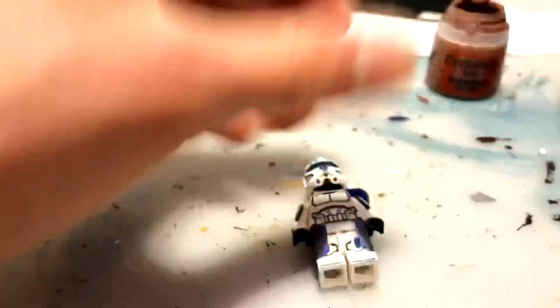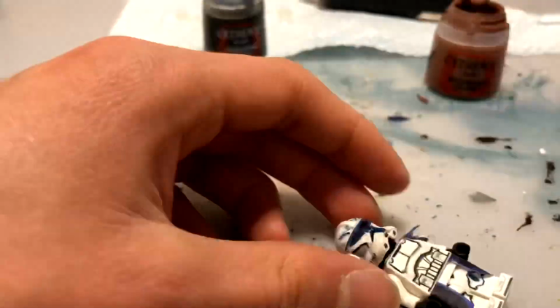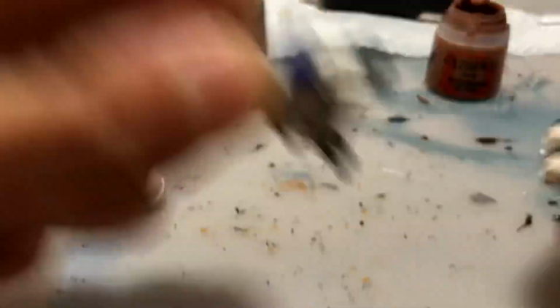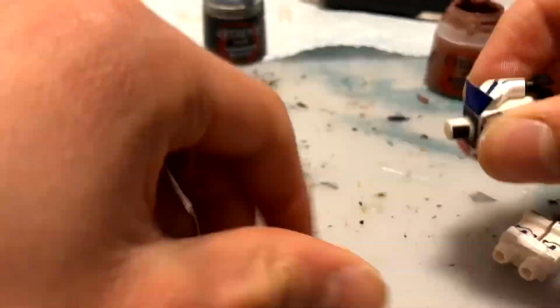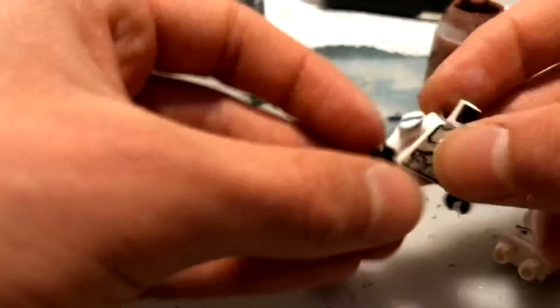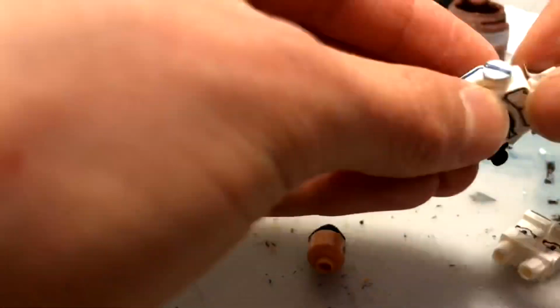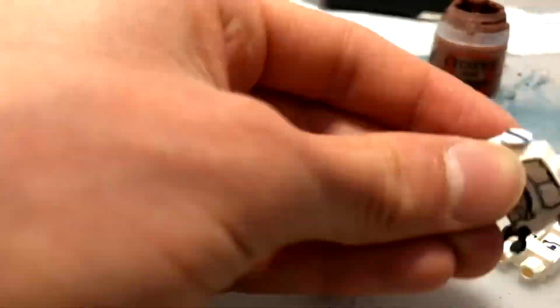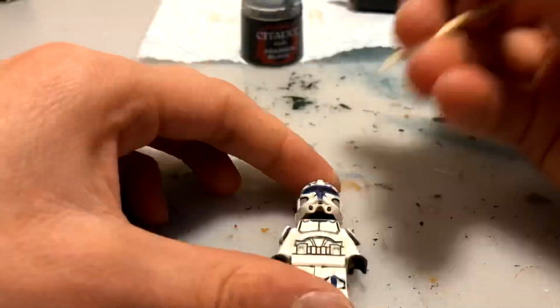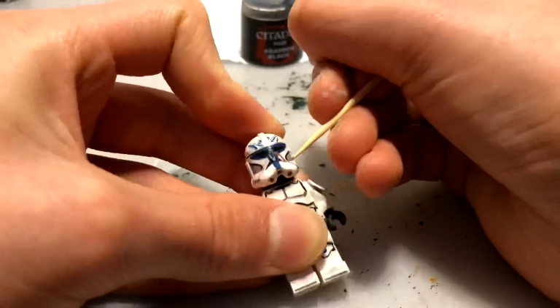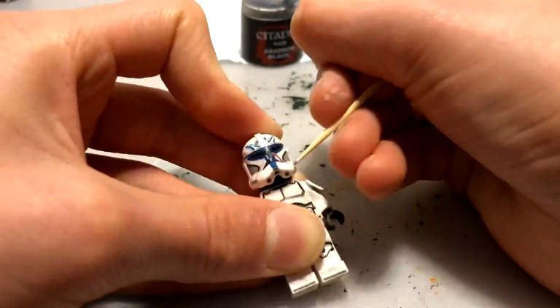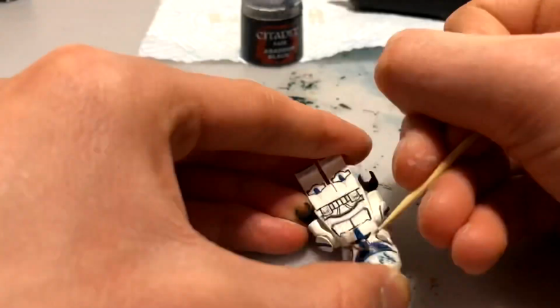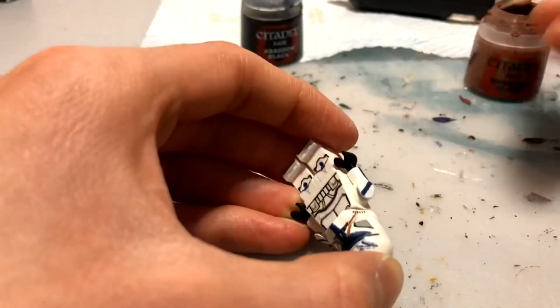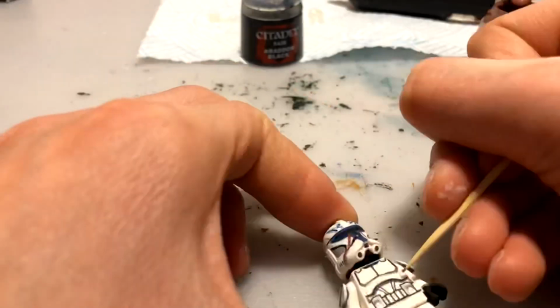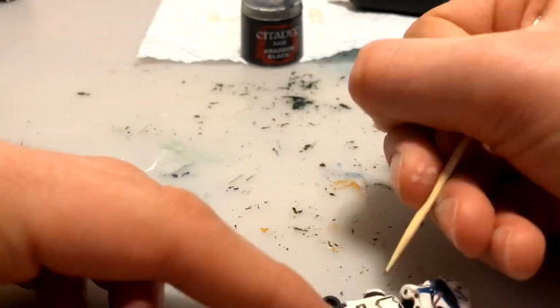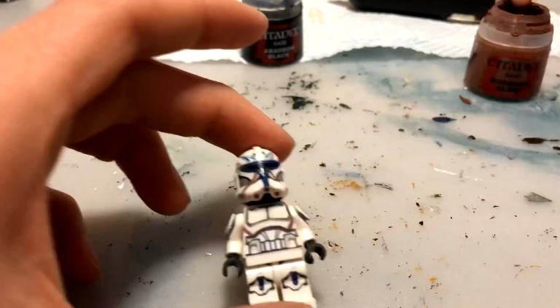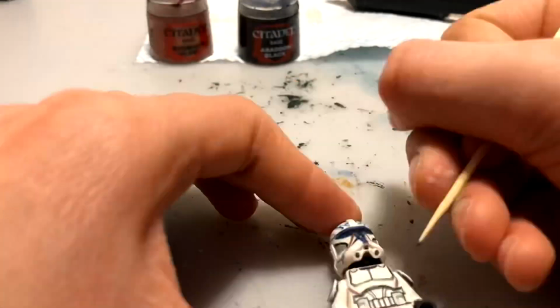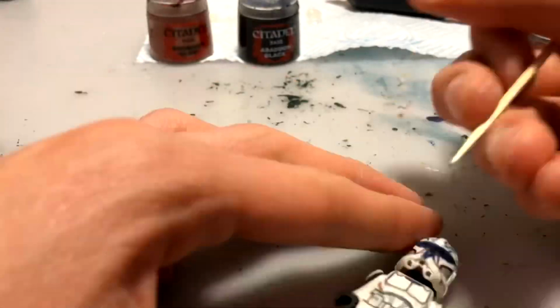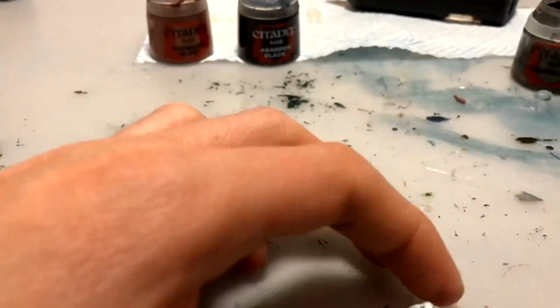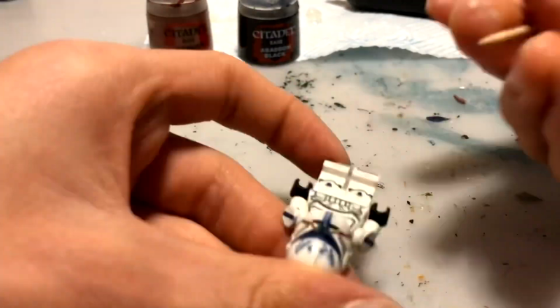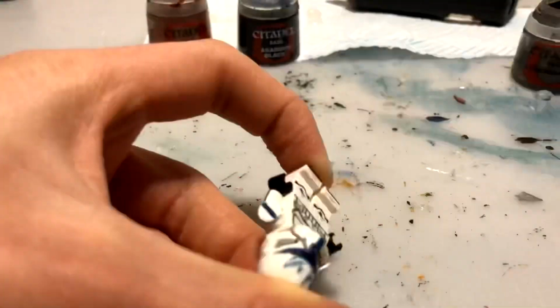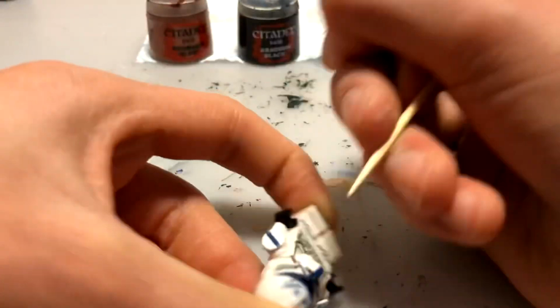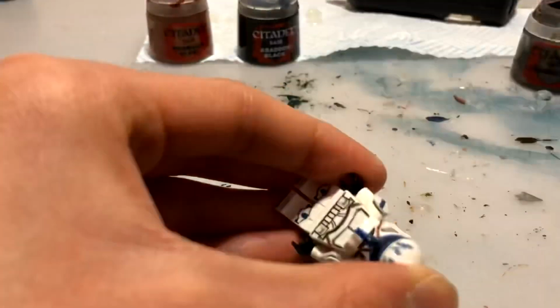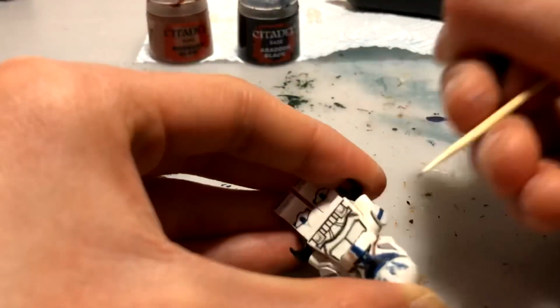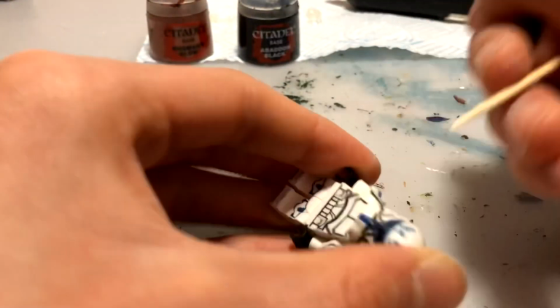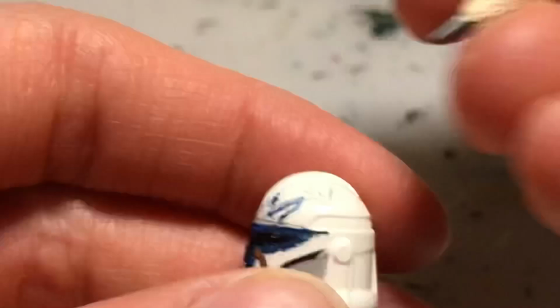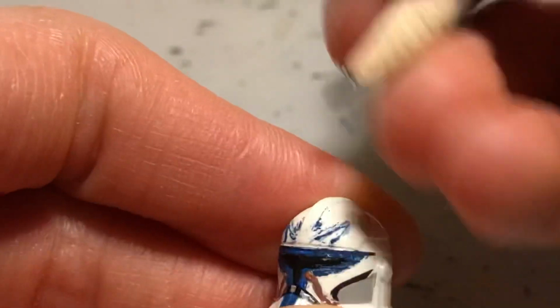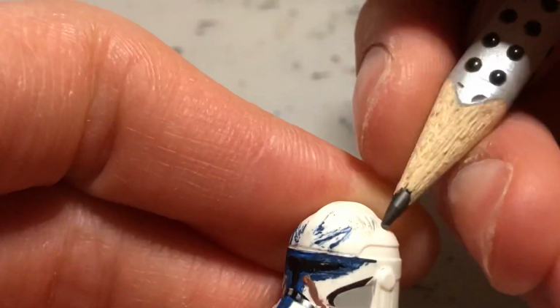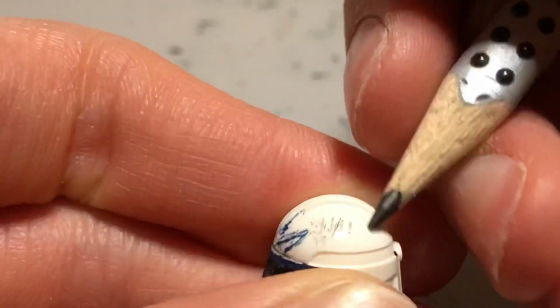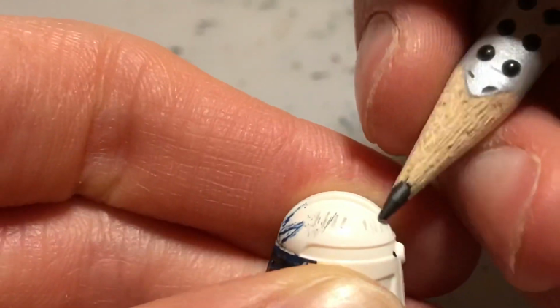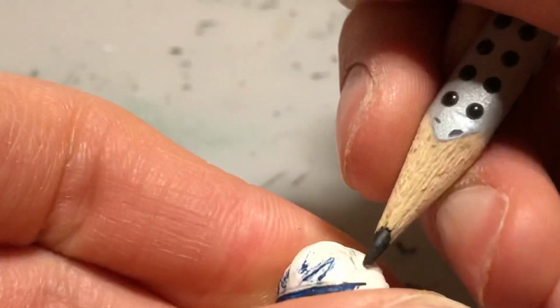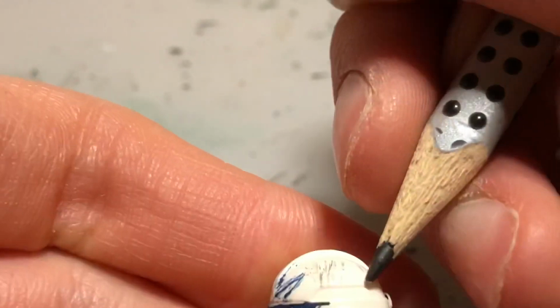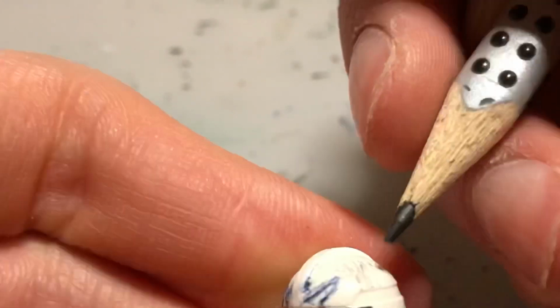Then I did the welding marks using first a rust colour and then a silver colour over the top to create that welded look. And then I used a pencil to do the tally marks on the helmet.